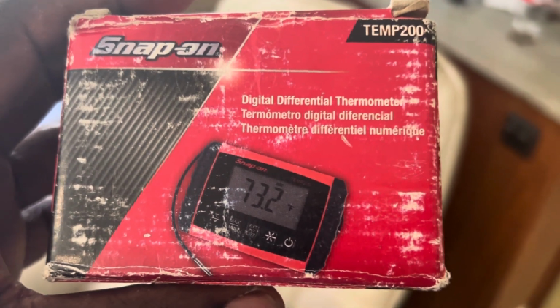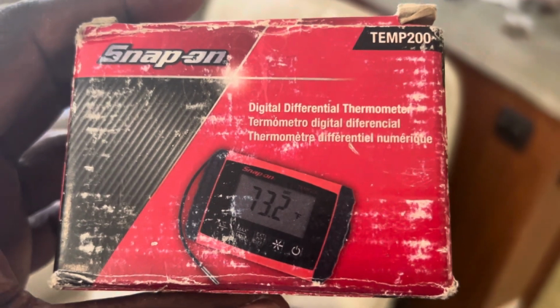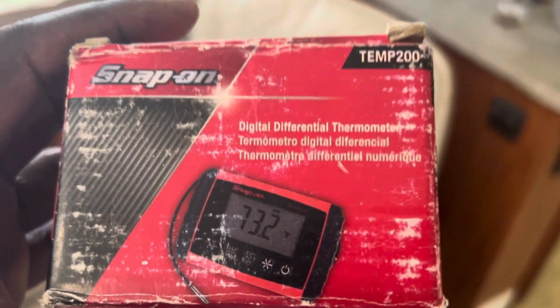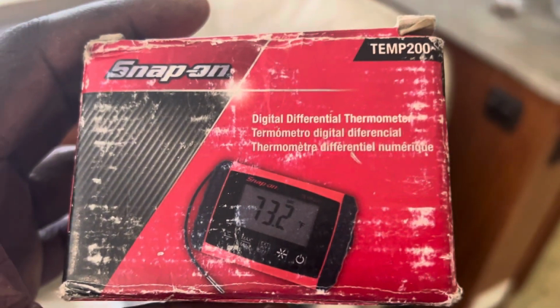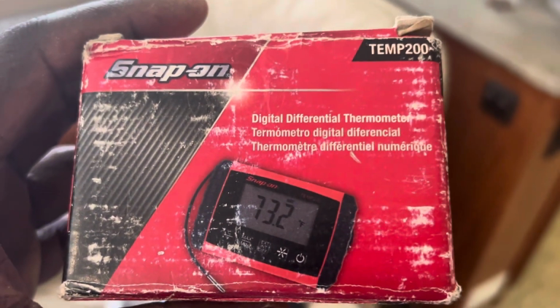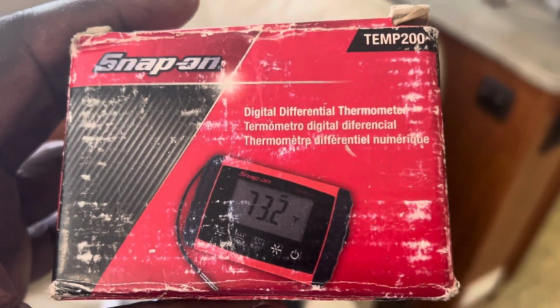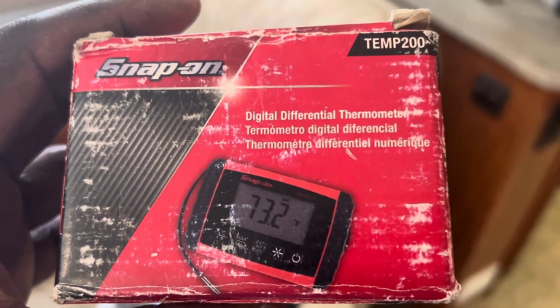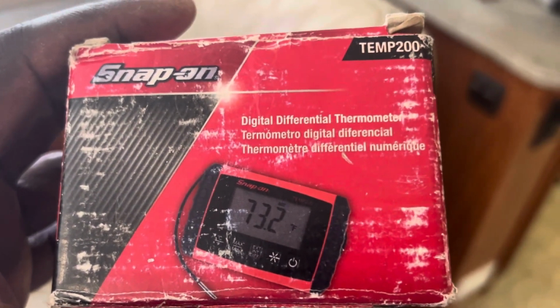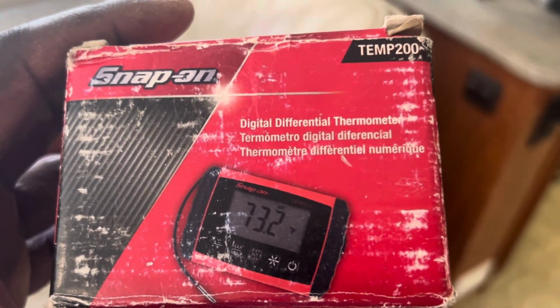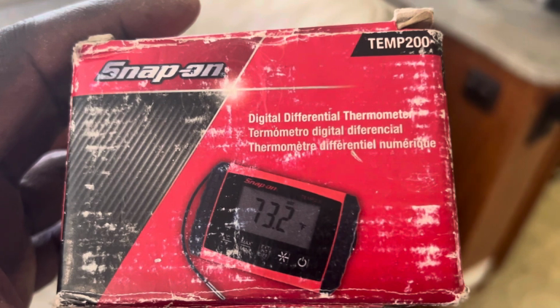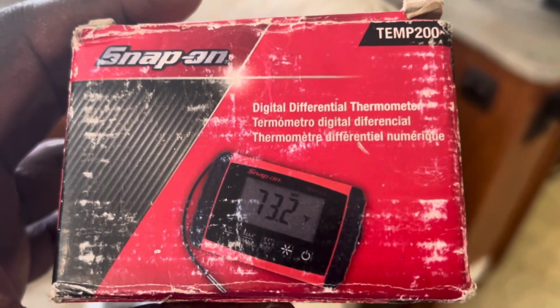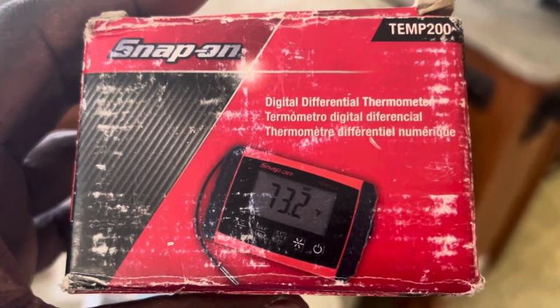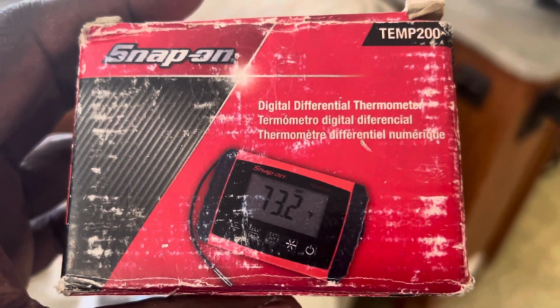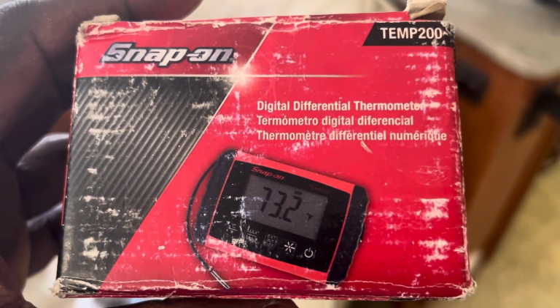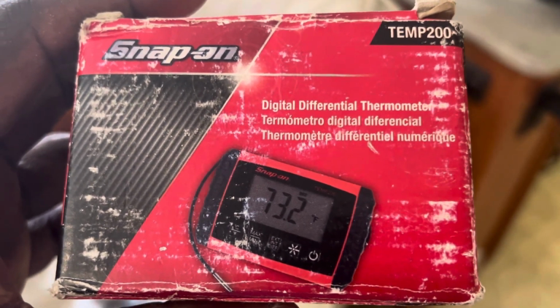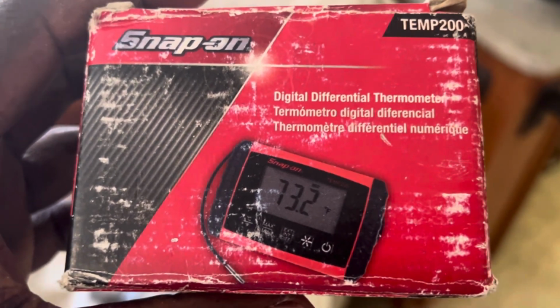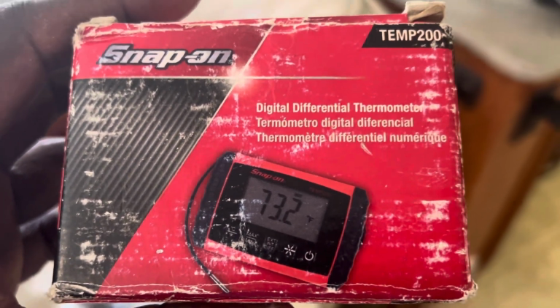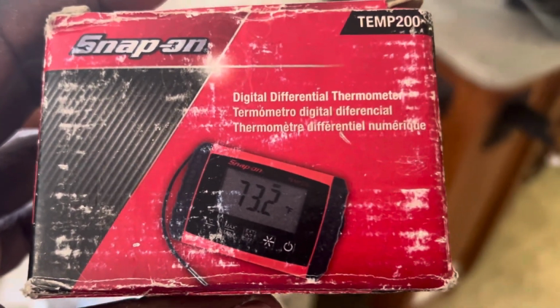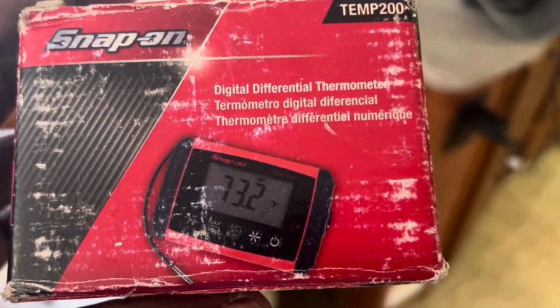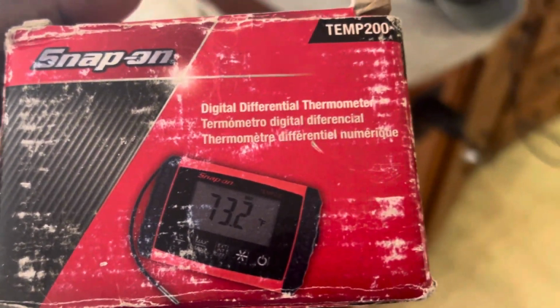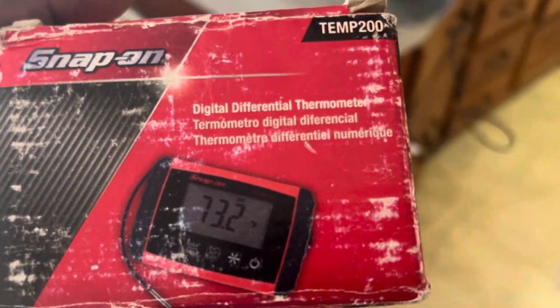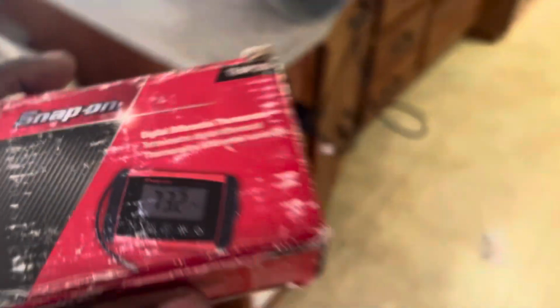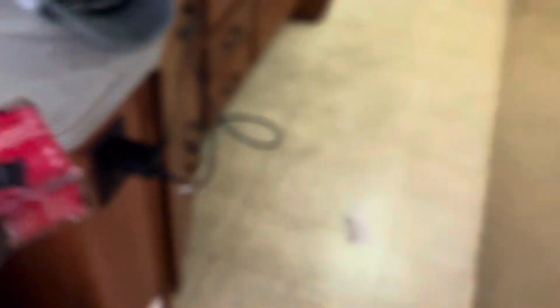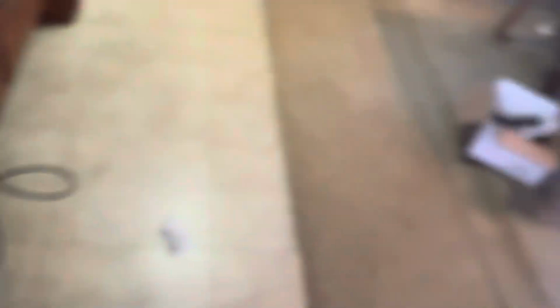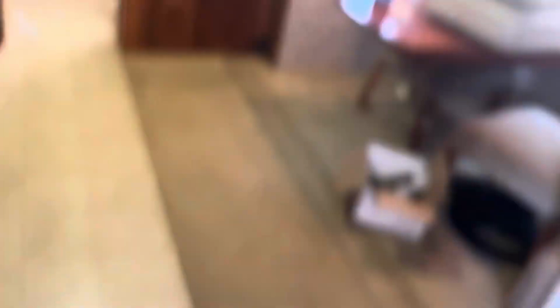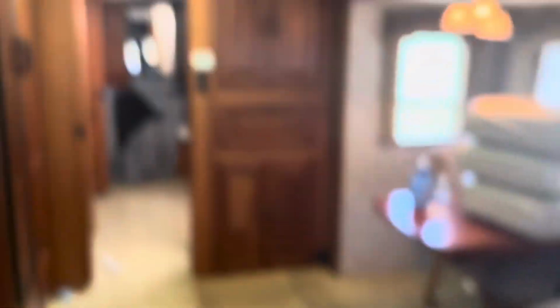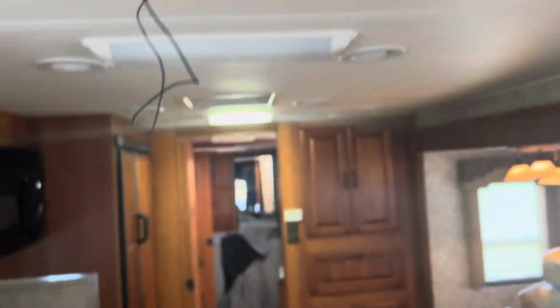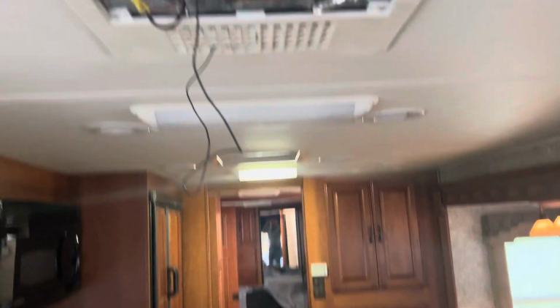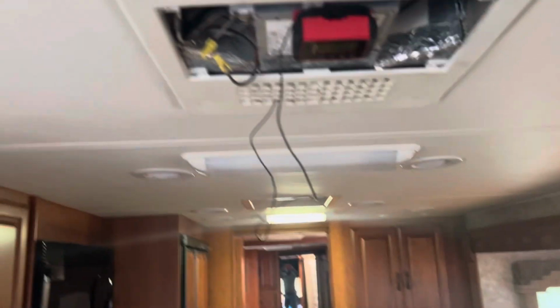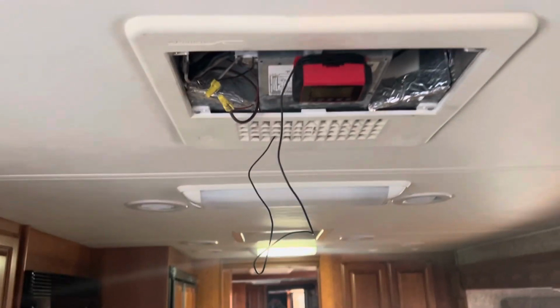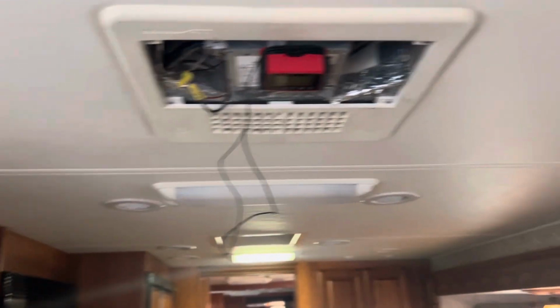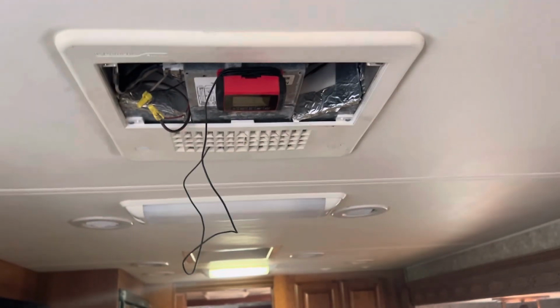It gives you your Delta T, which is not hard to calculate, but let me show you some things on it. Right now I'm doing an air conditioner annual service.